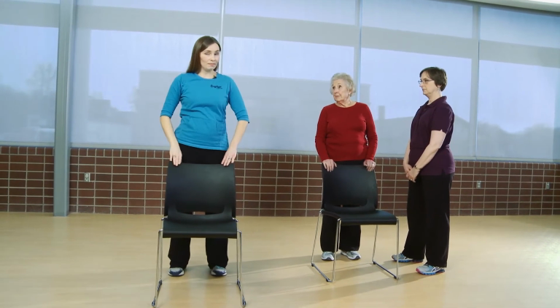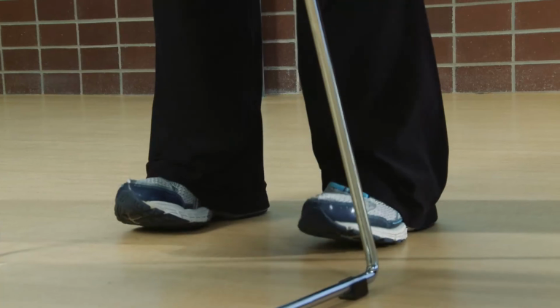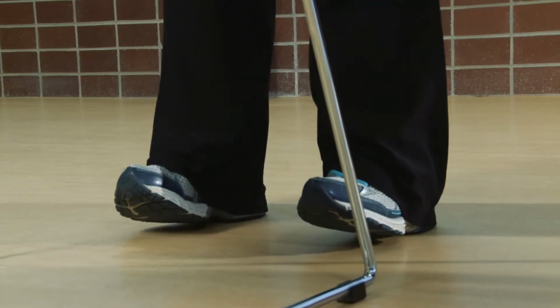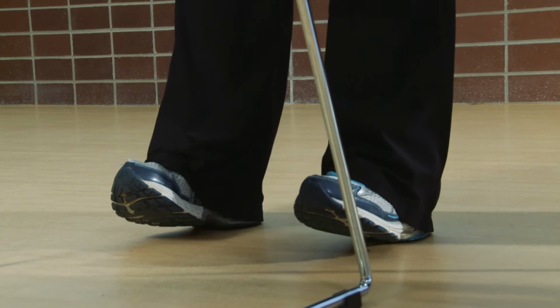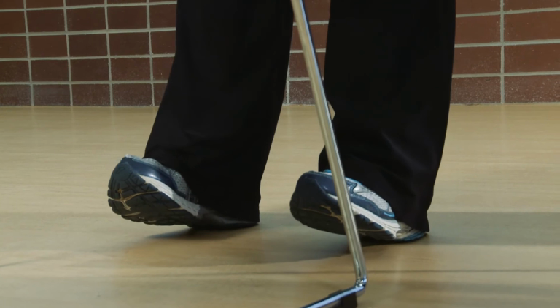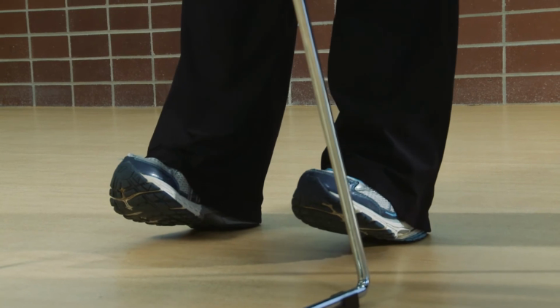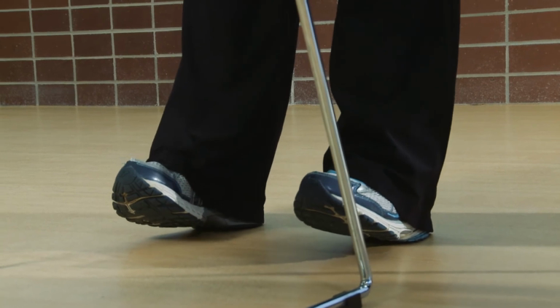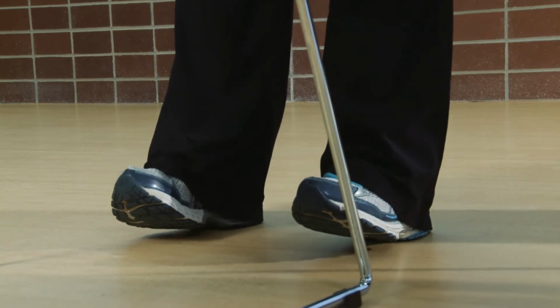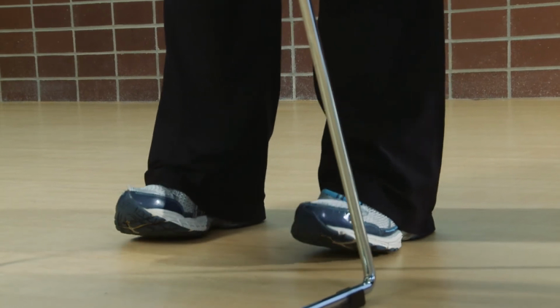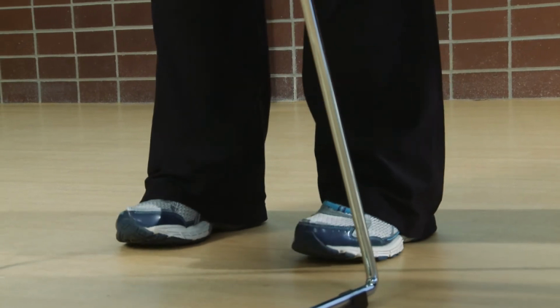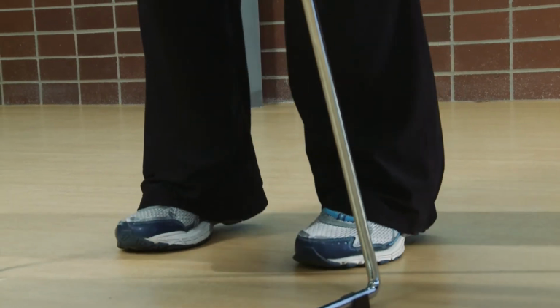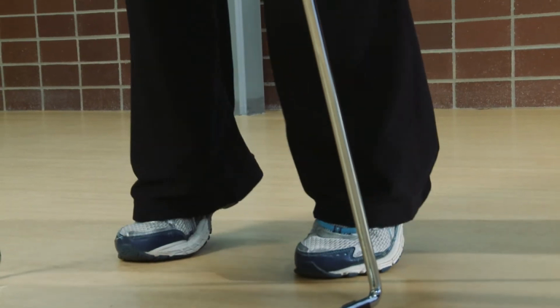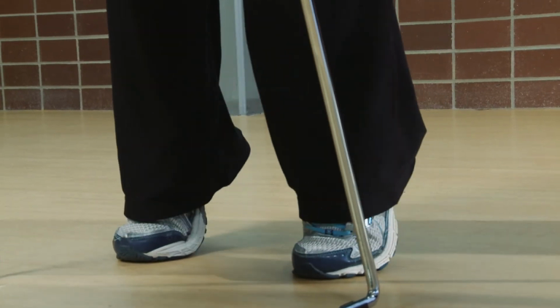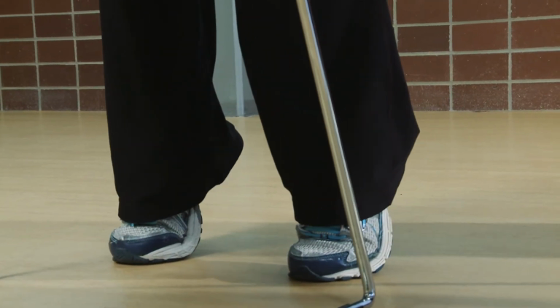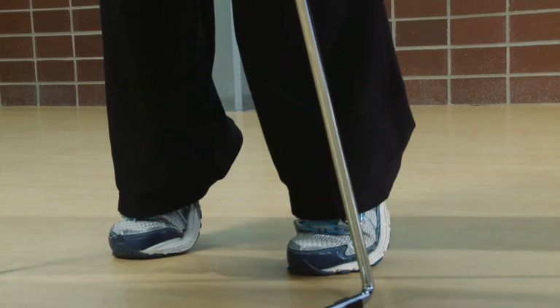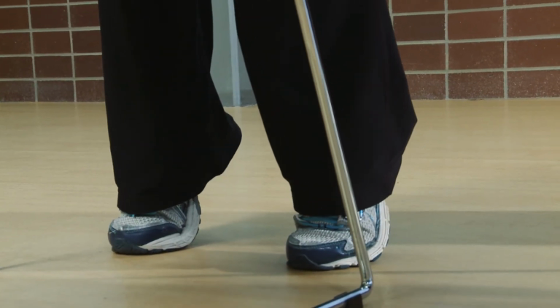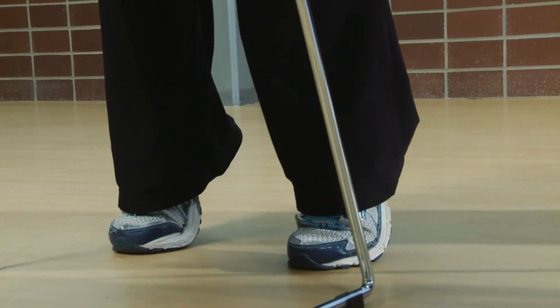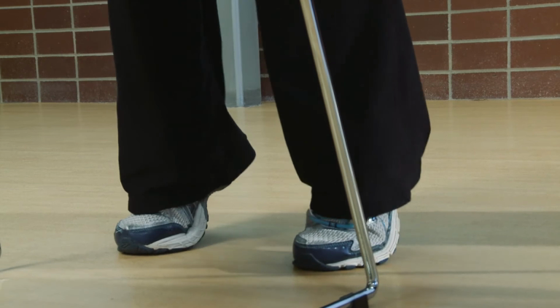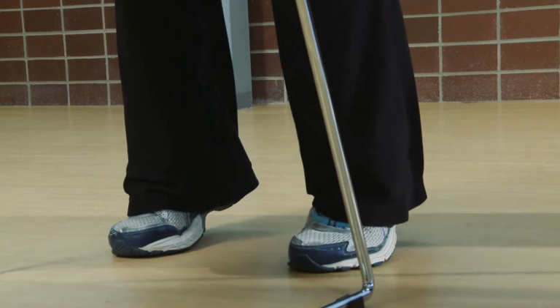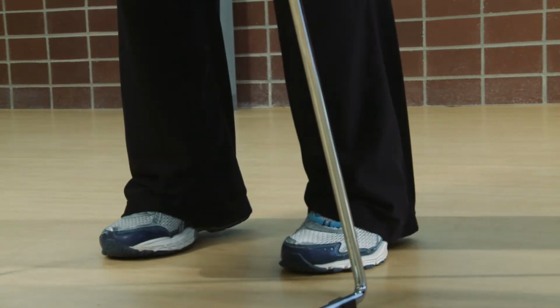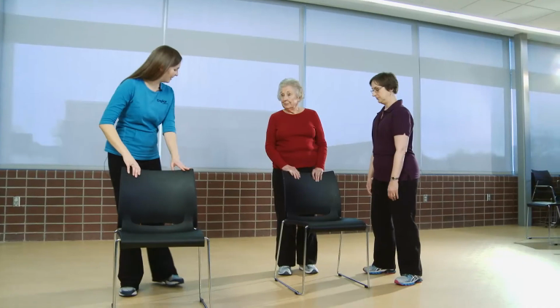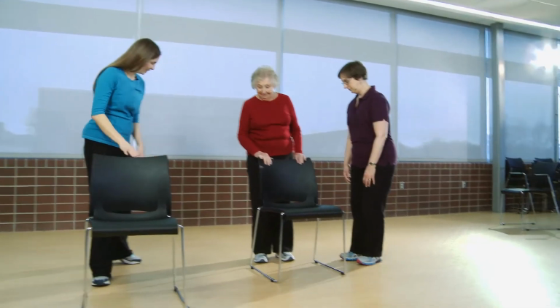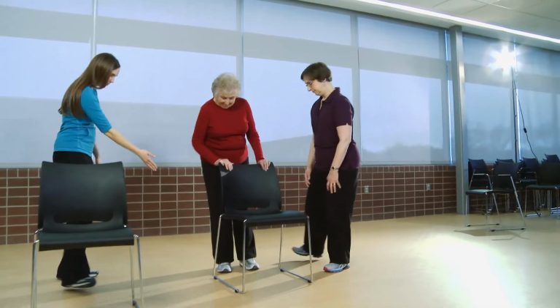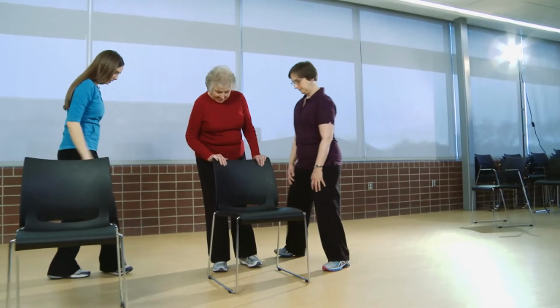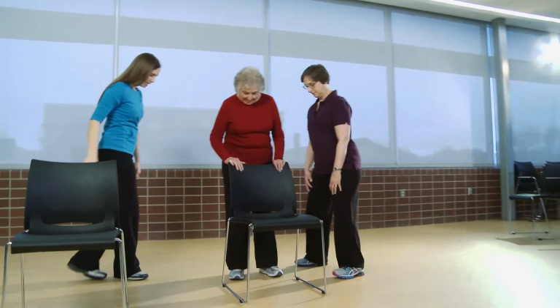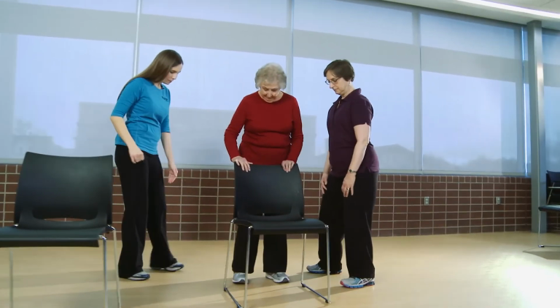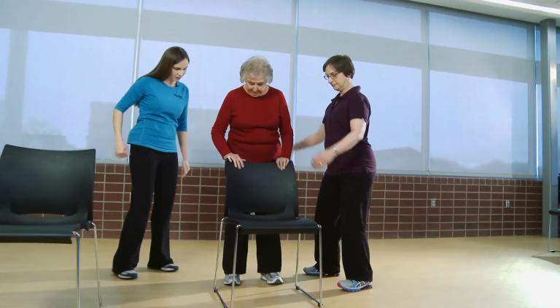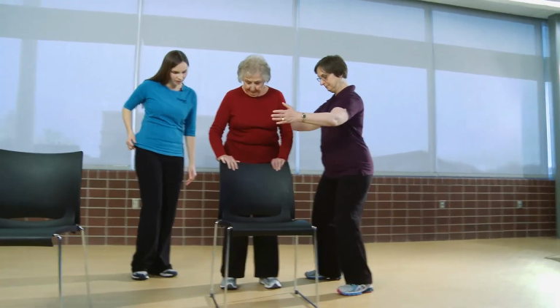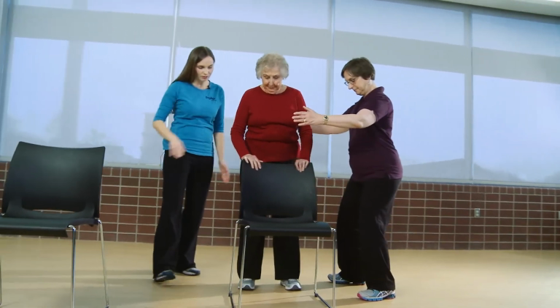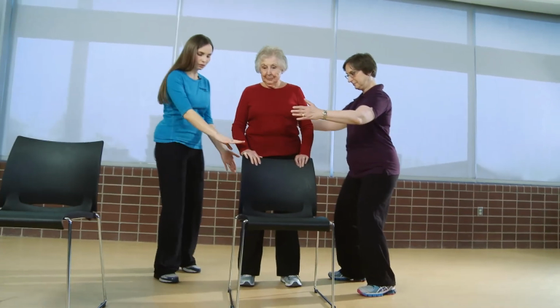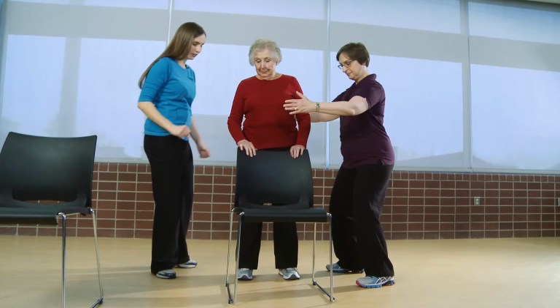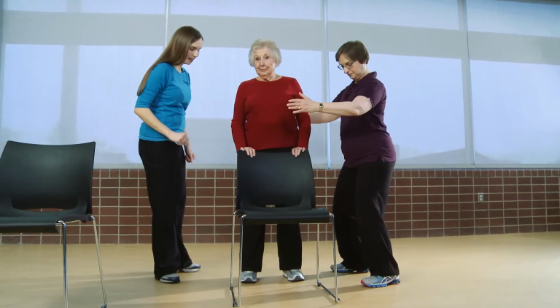Then nice and slow. Go ahead and stand with your feet hip-width apart, holding onto the chair for balance.